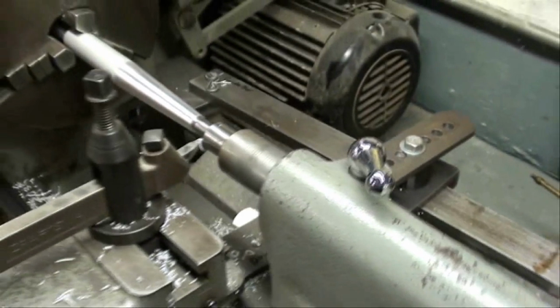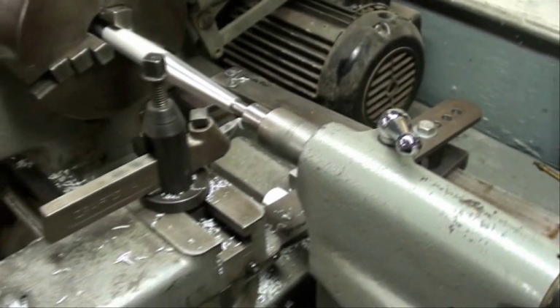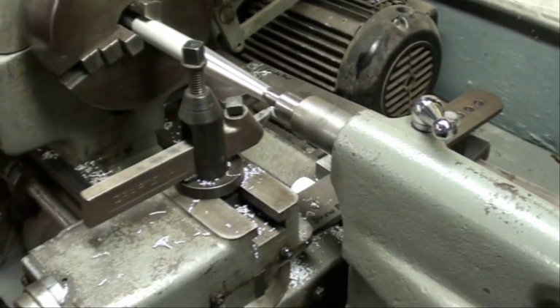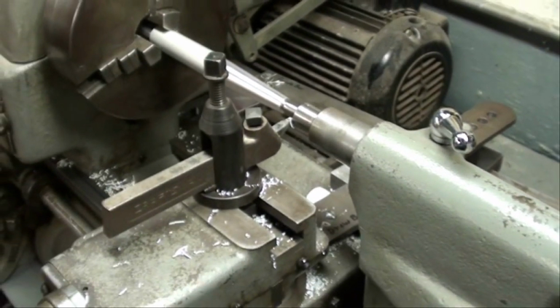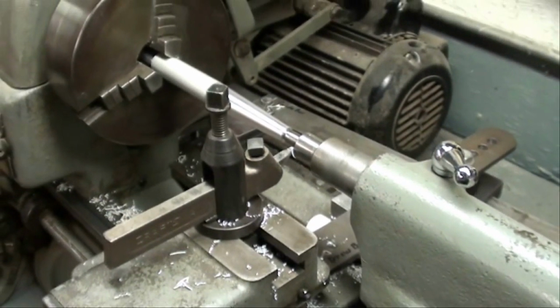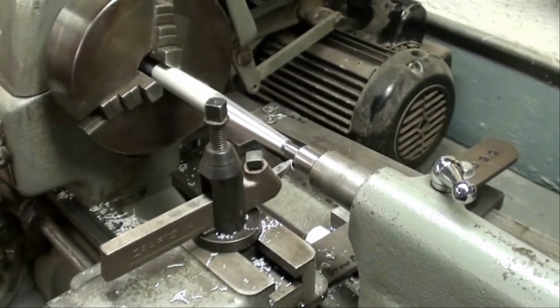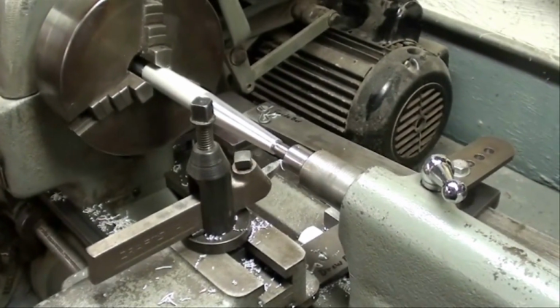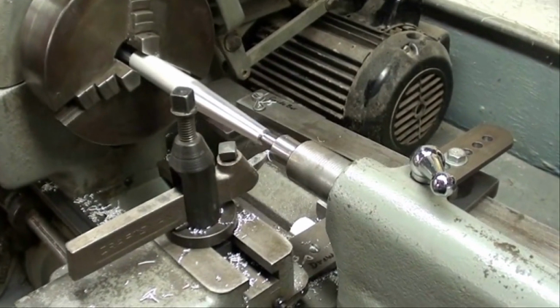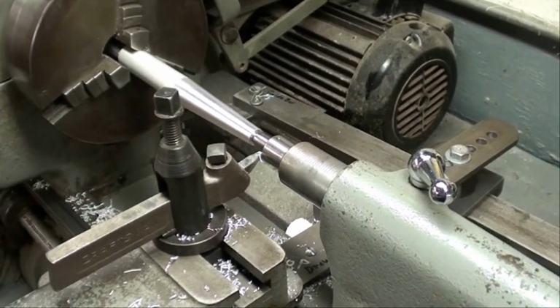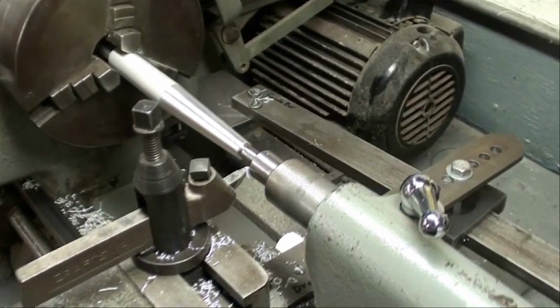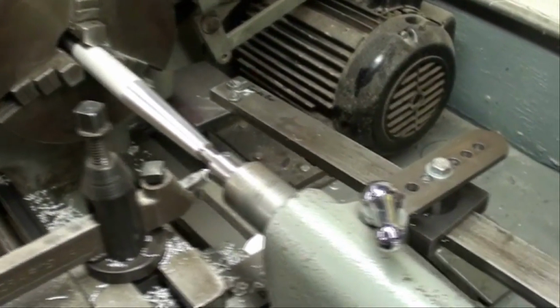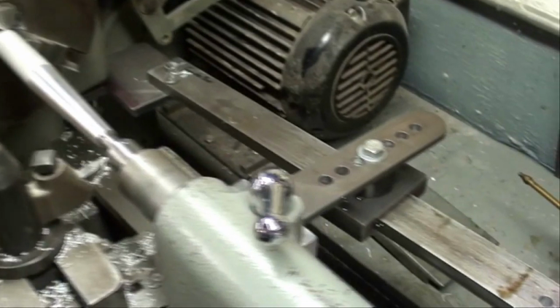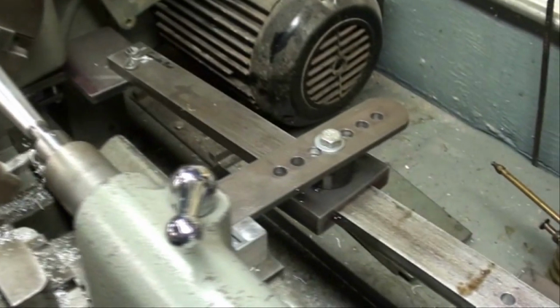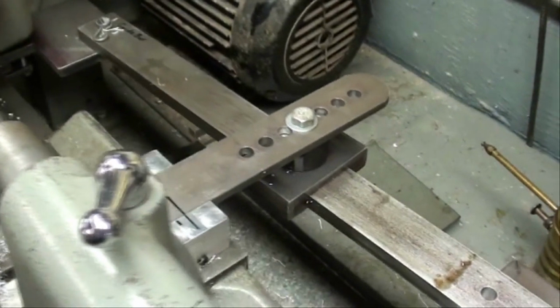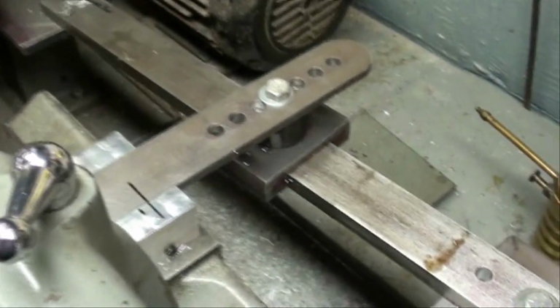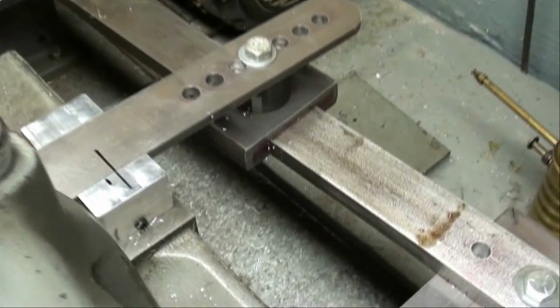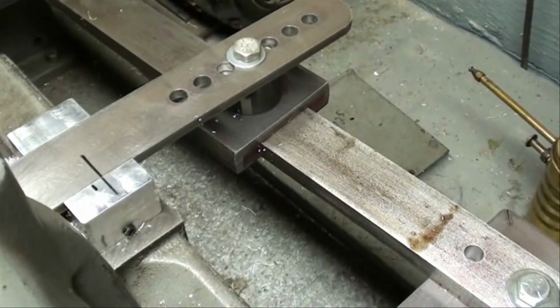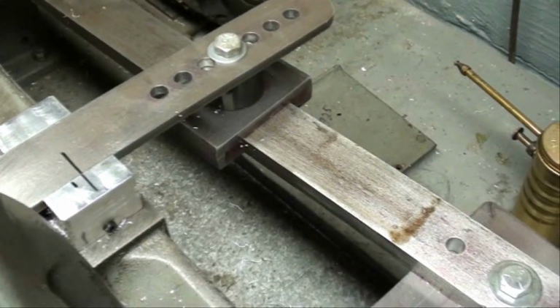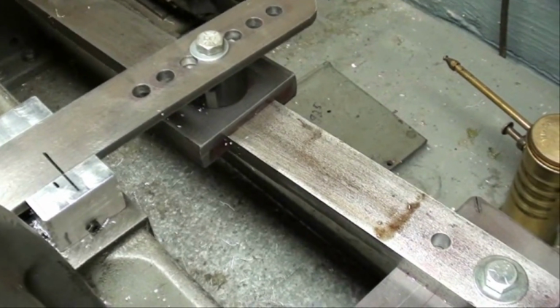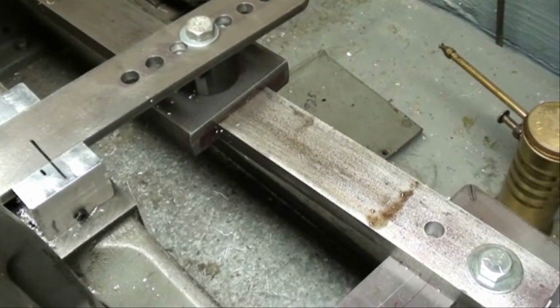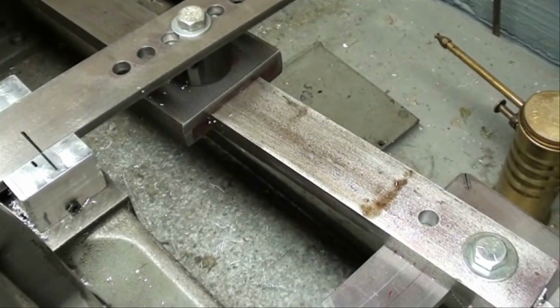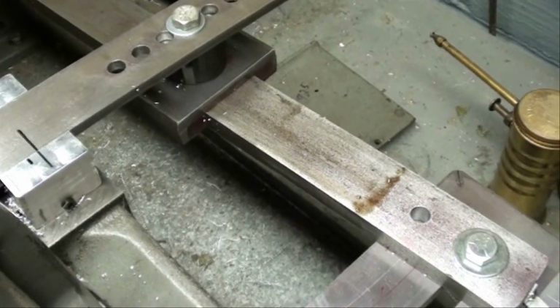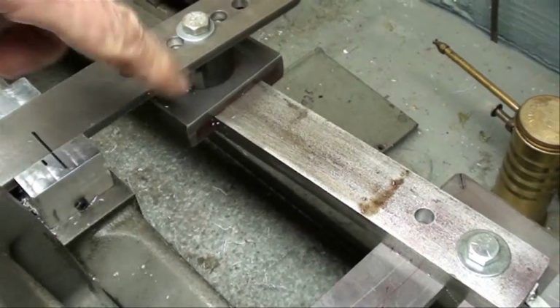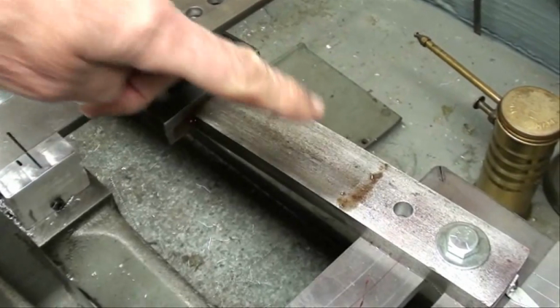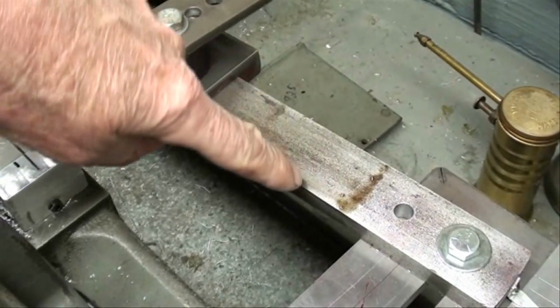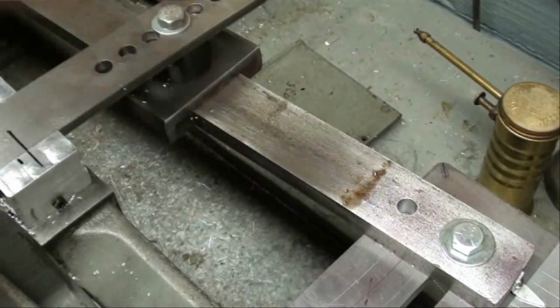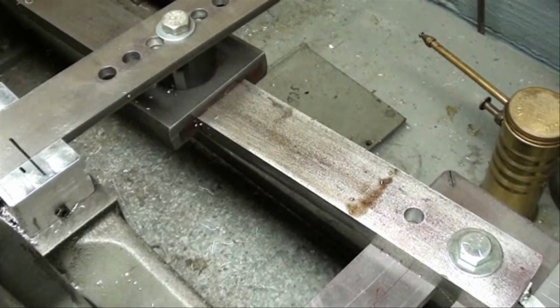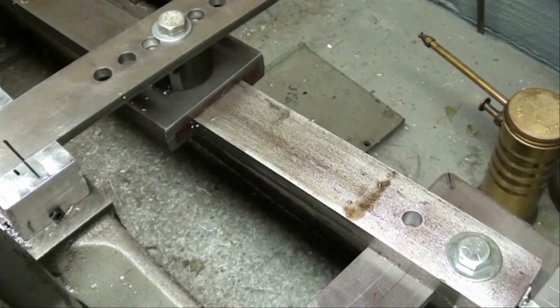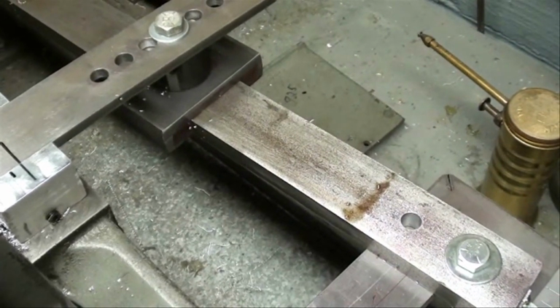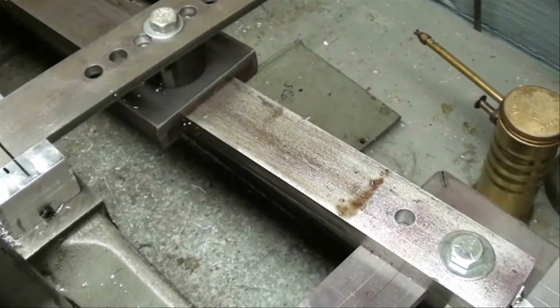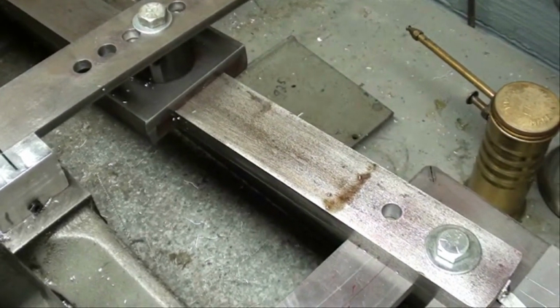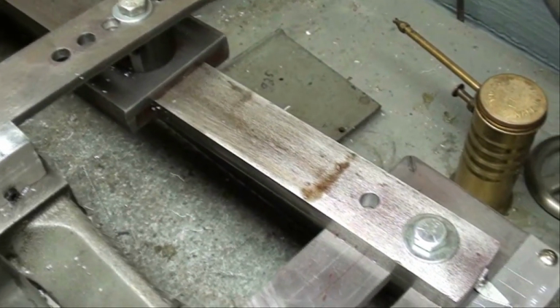Here's another little snippet to further illustrate the principles of a taper attachment and how it's really doing nothing more than duplicating or copying the angle that the guide bar is set at.